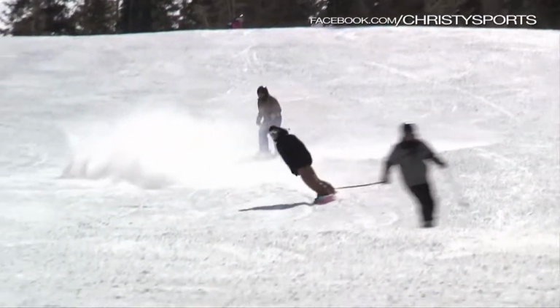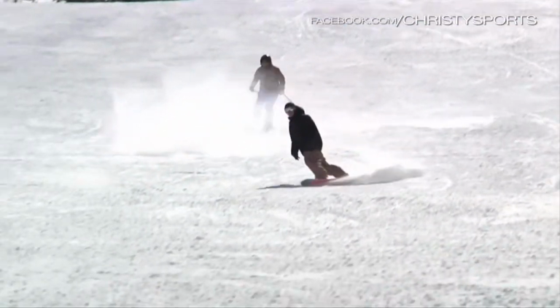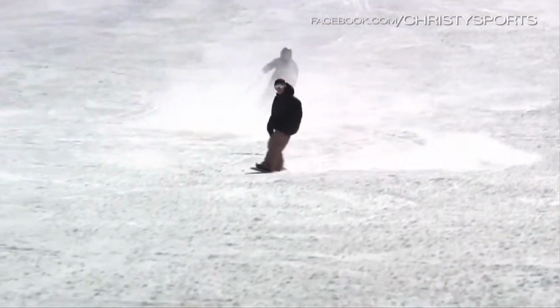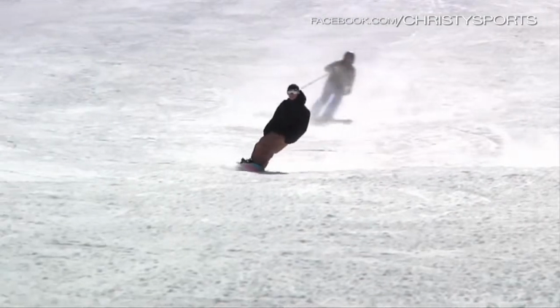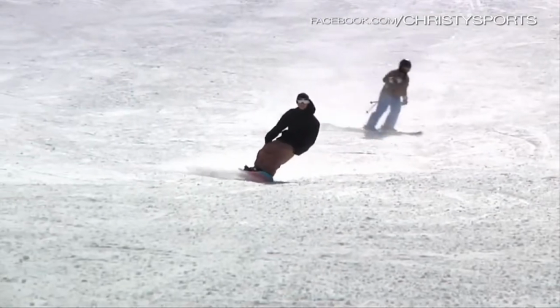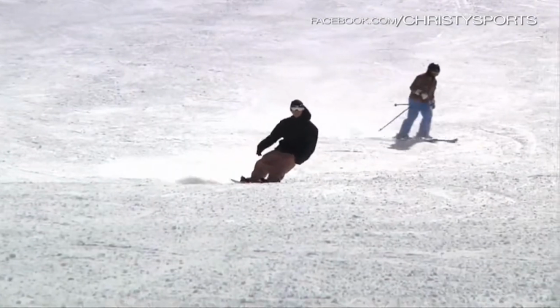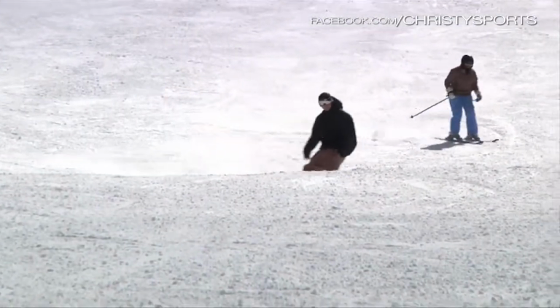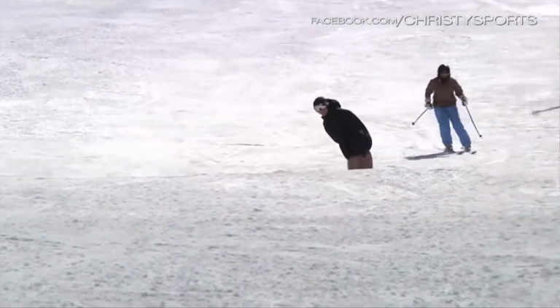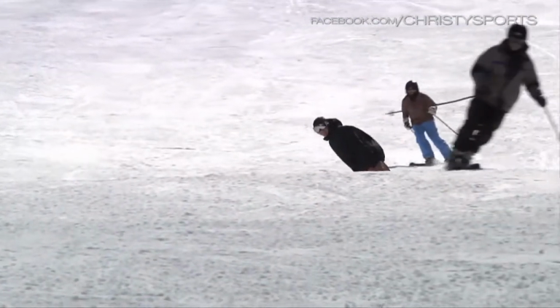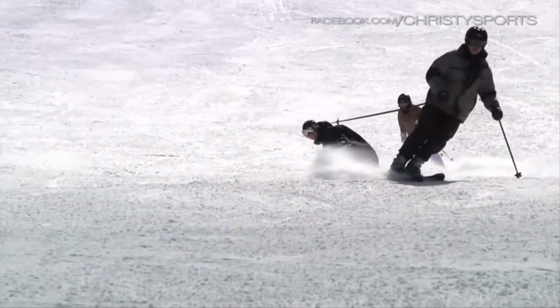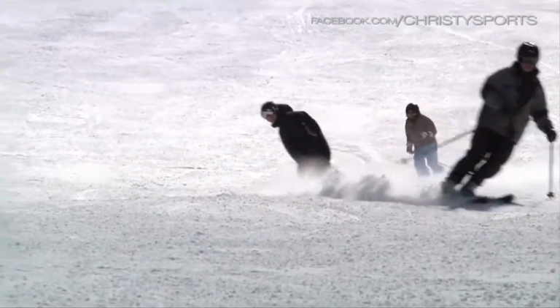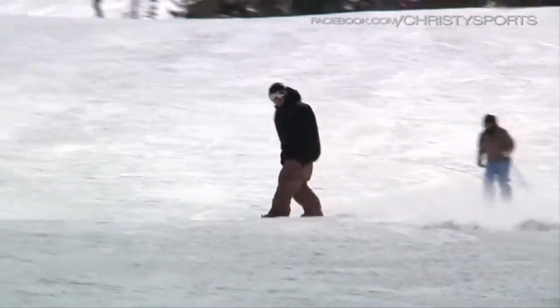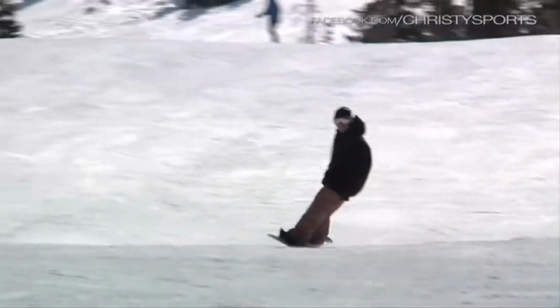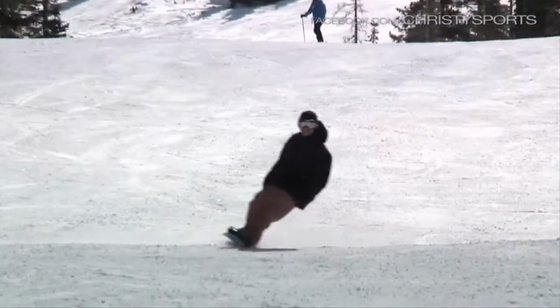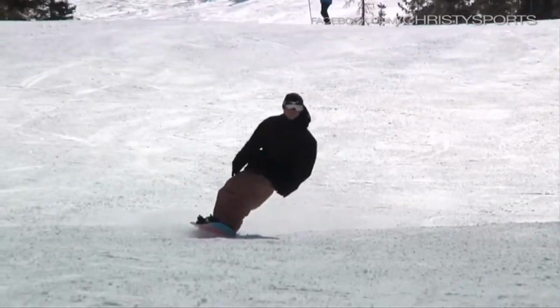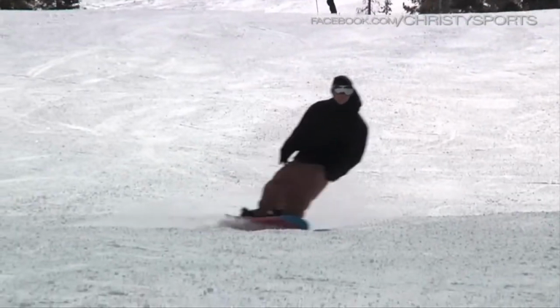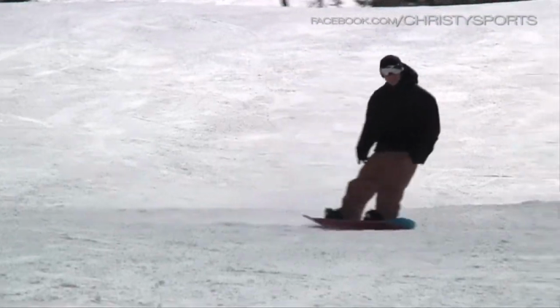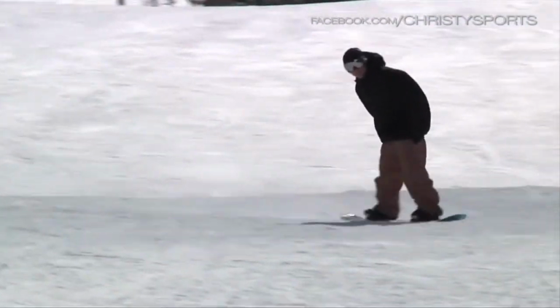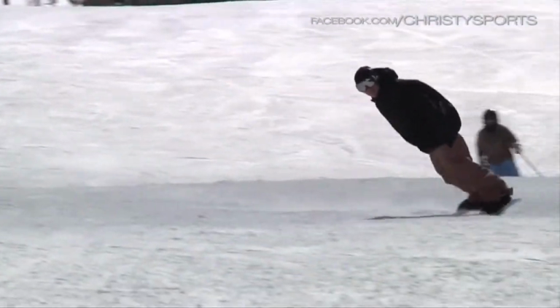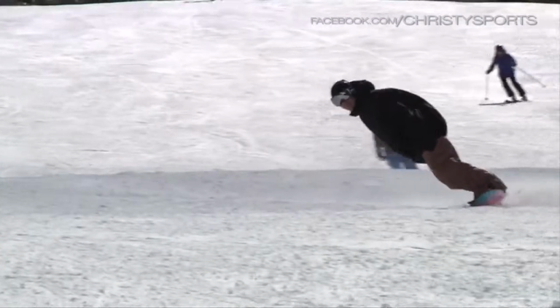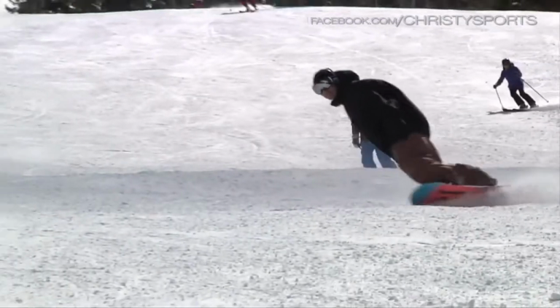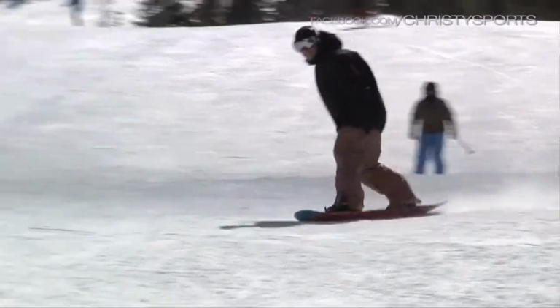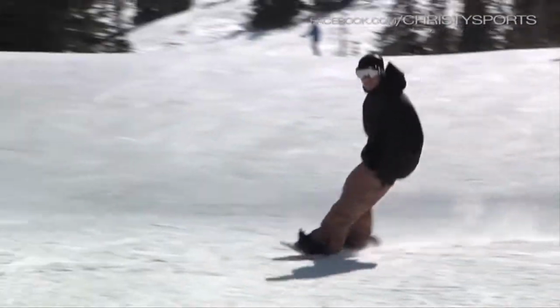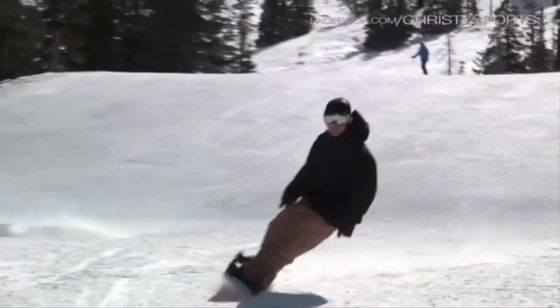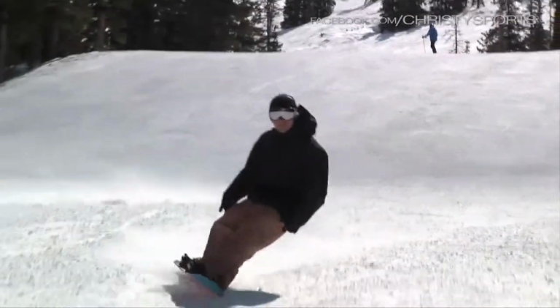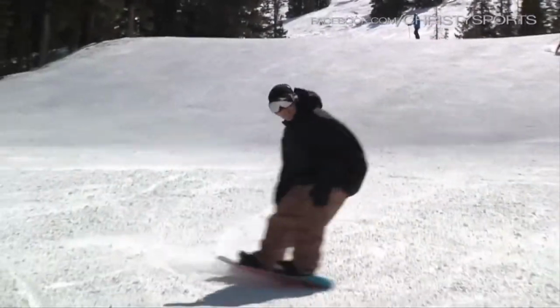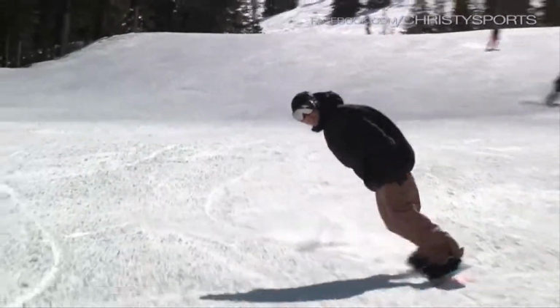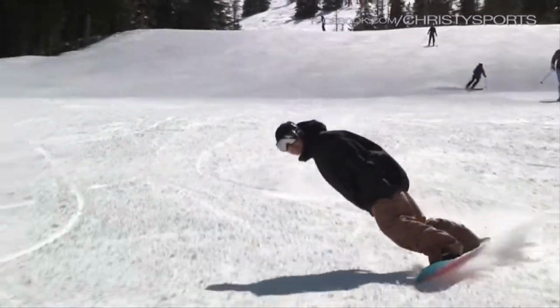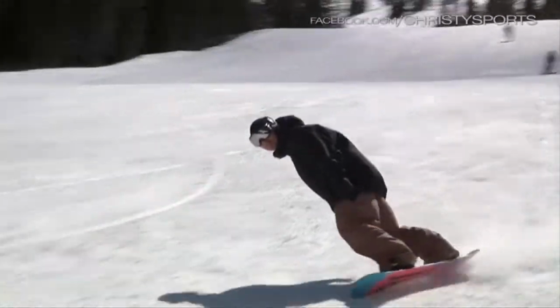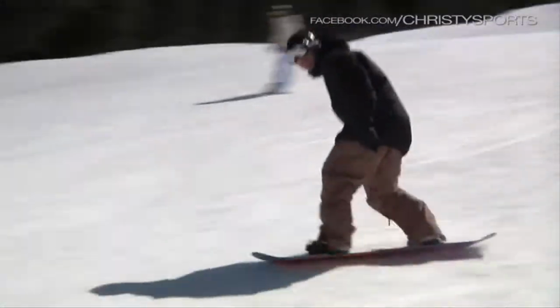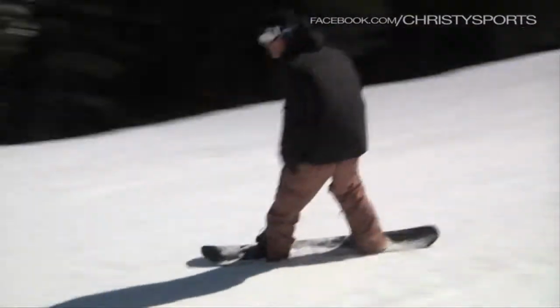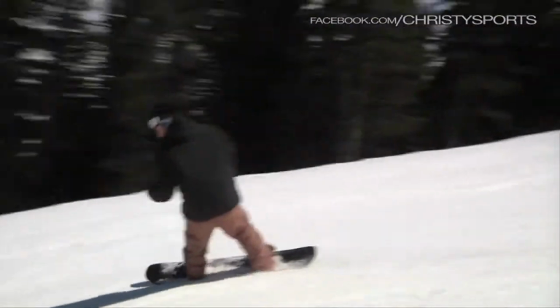It is a pro model design, so geared more towards that intermediate to advanced rider. Anyone that's trying to really step up their game in the park would be a good suit, and could also really perform anywhere on the mountain.